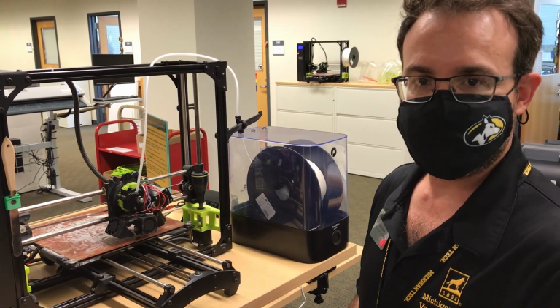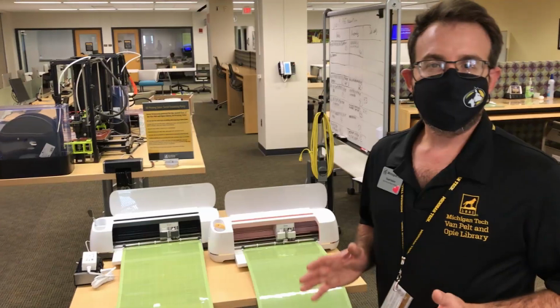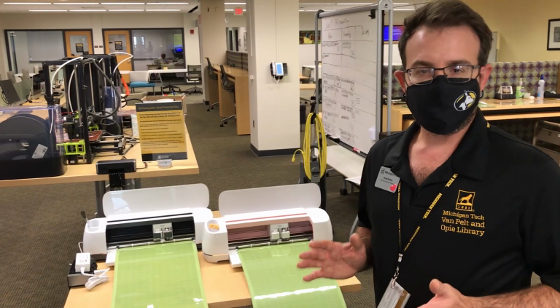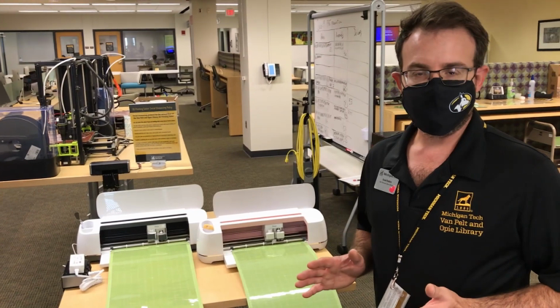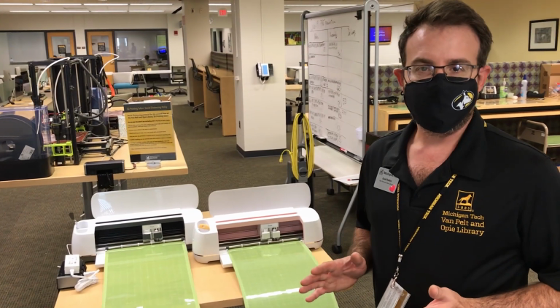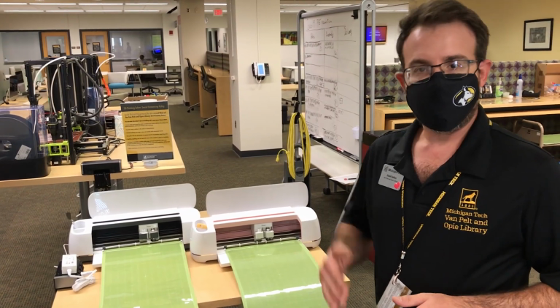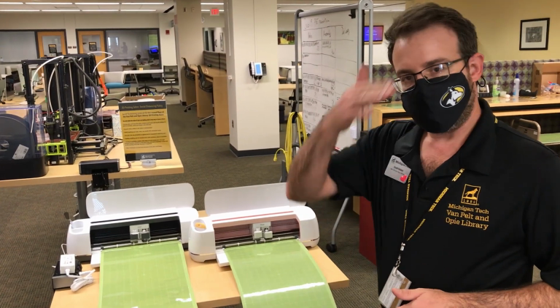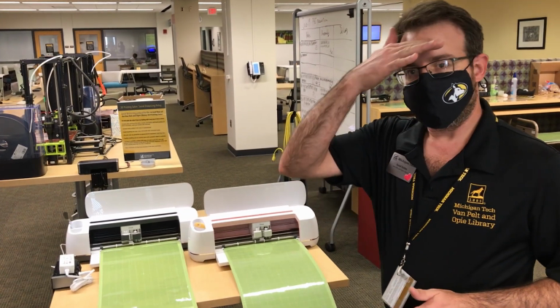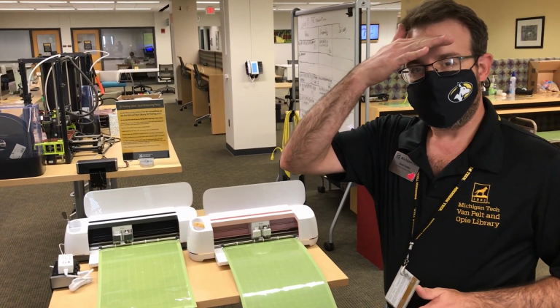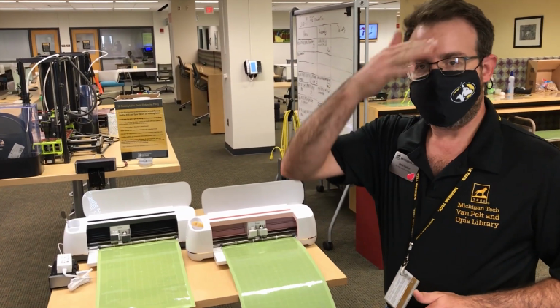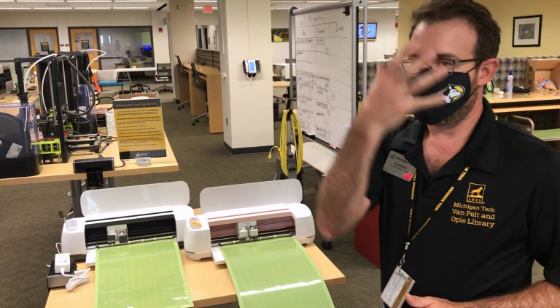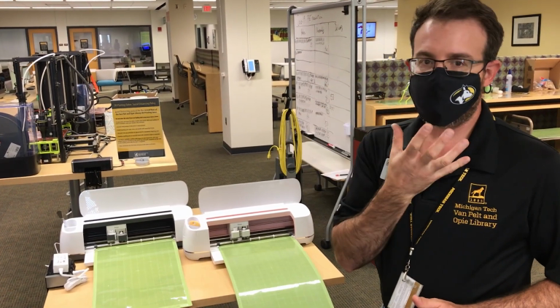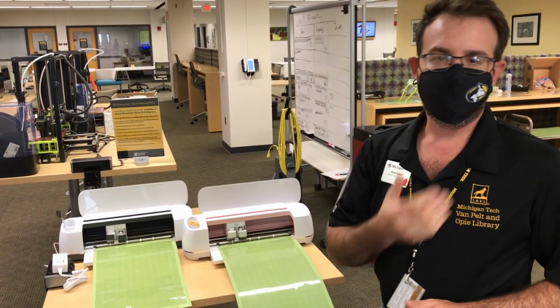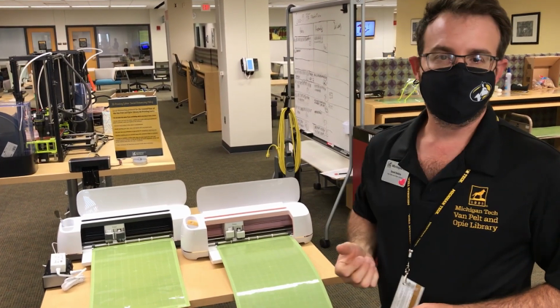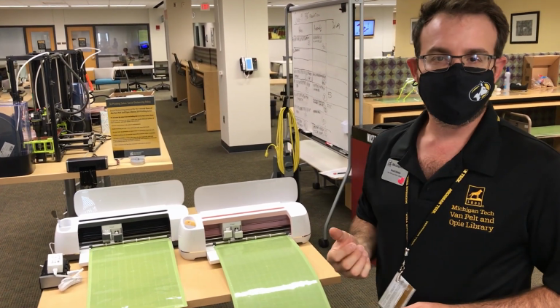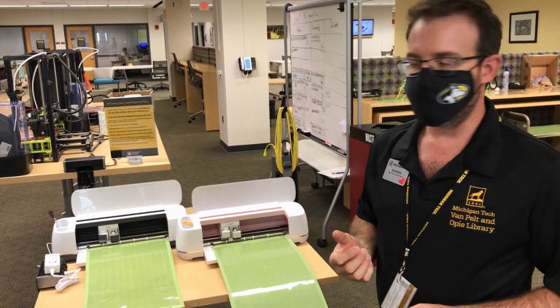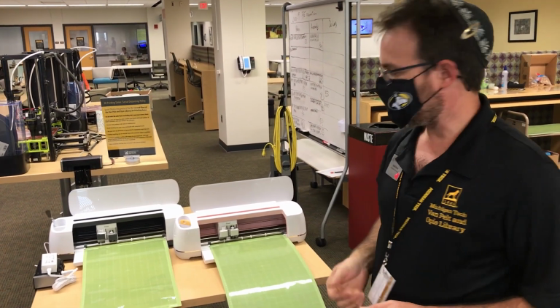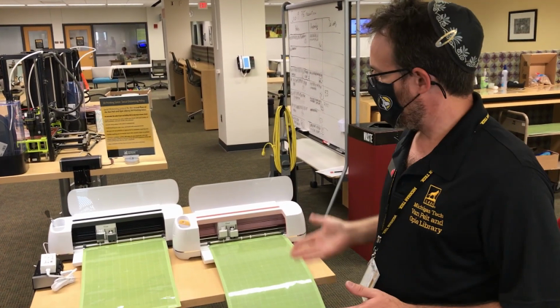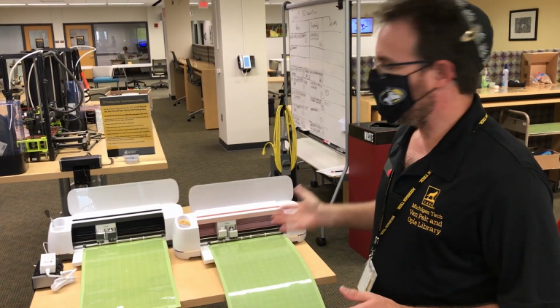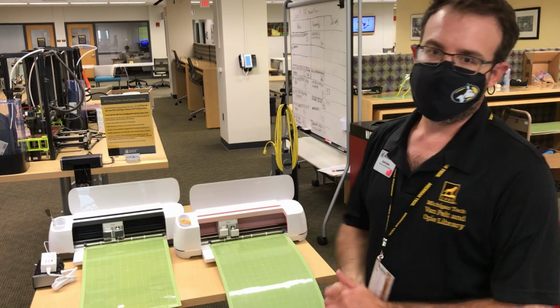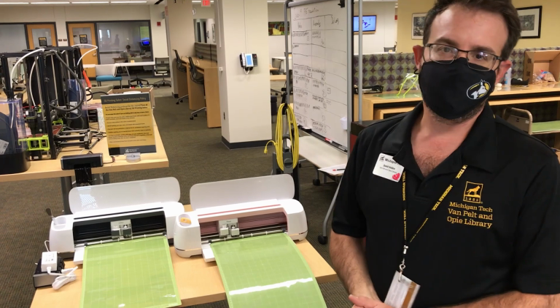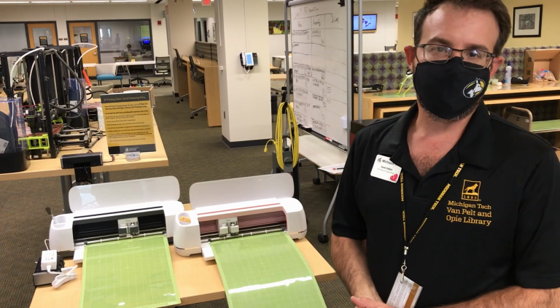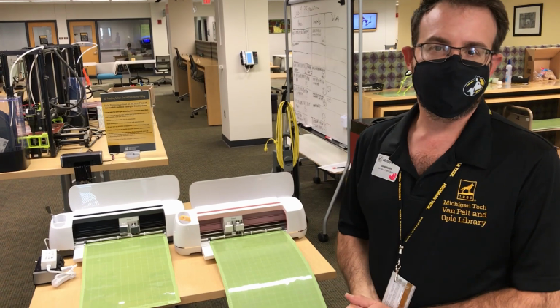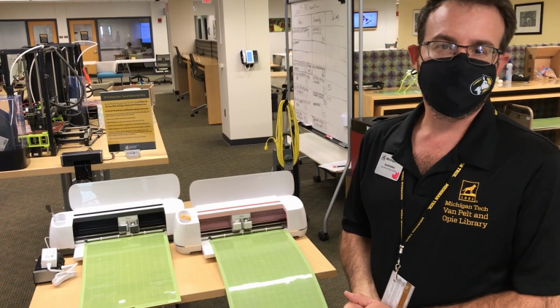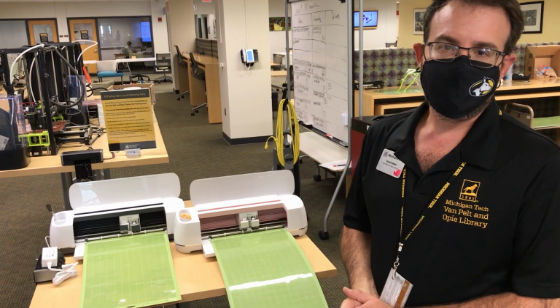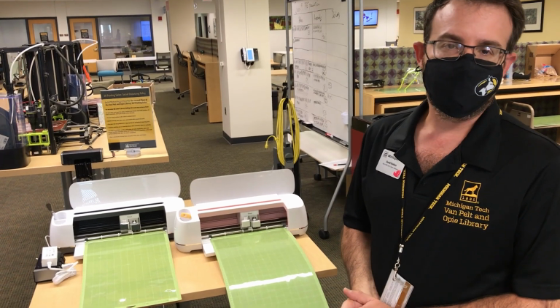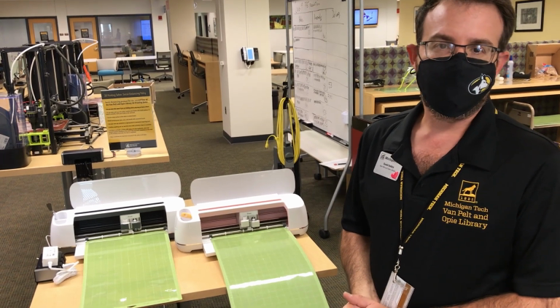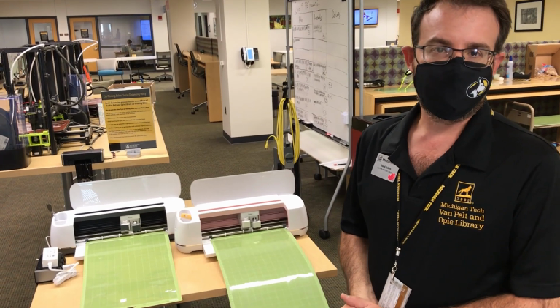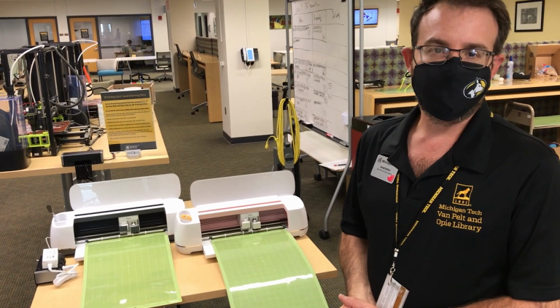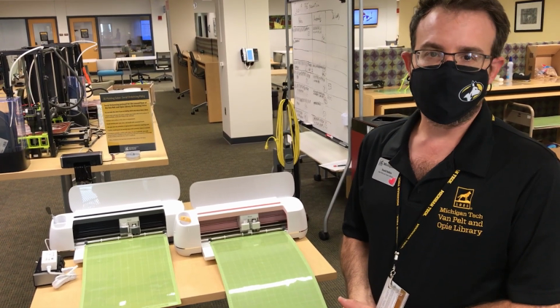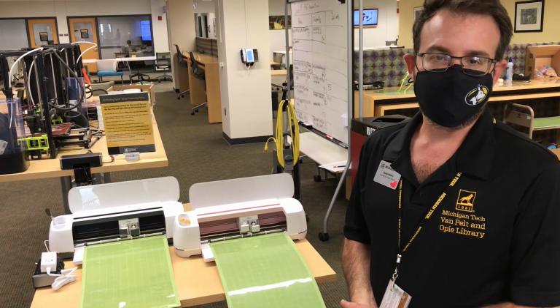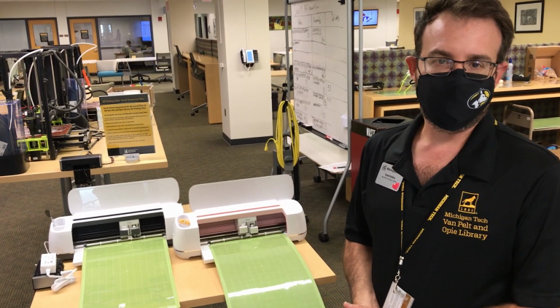The actual shield material — both the forehead gasket as well as the lower shield part — we're using computerized cutters here that we've installed in the library.